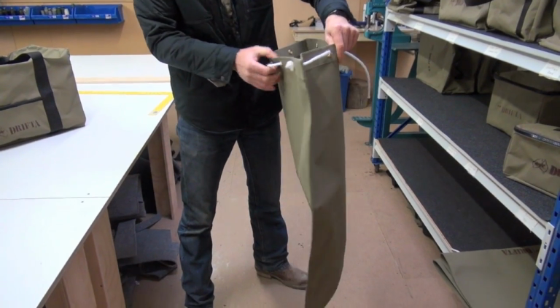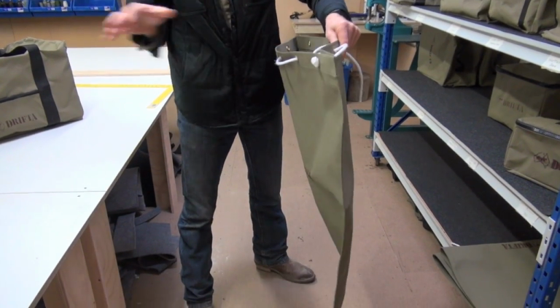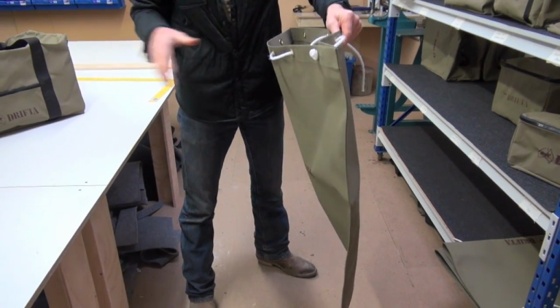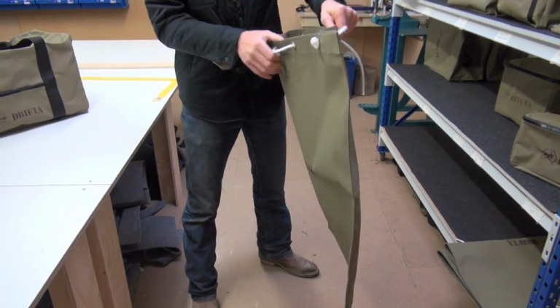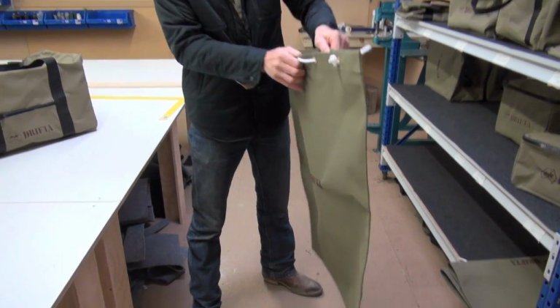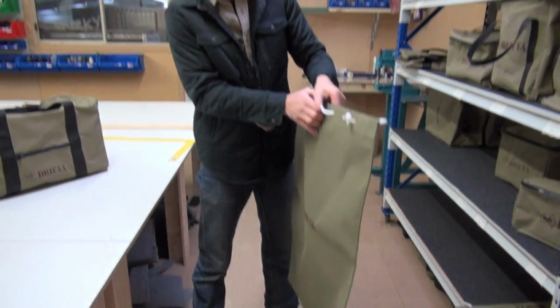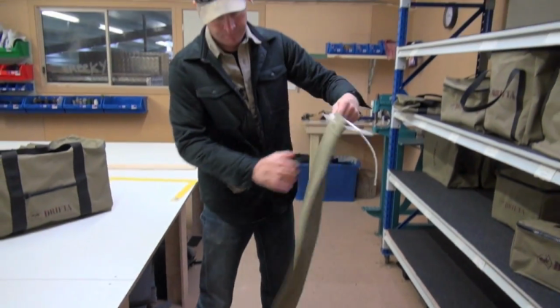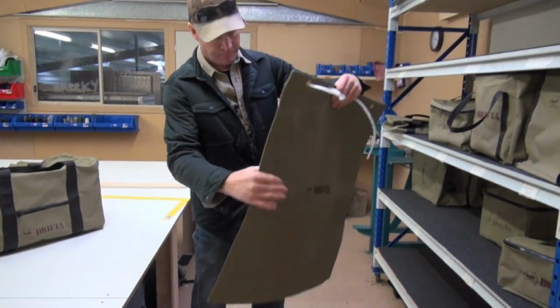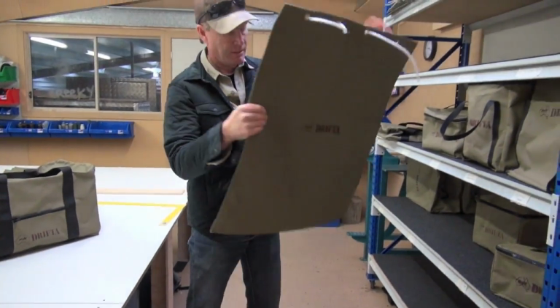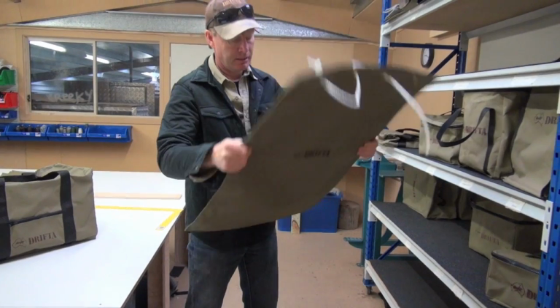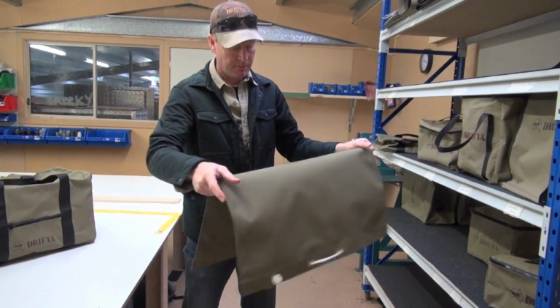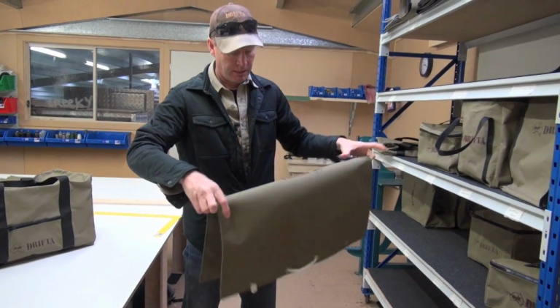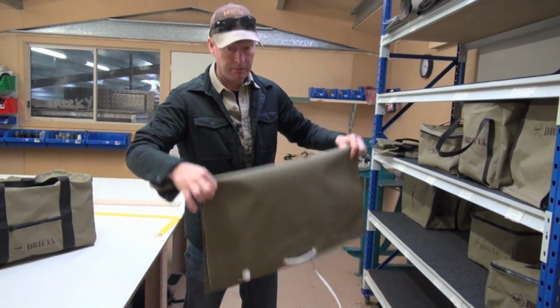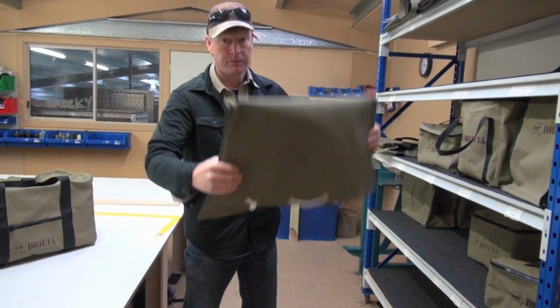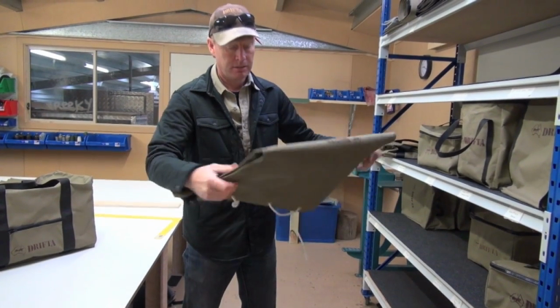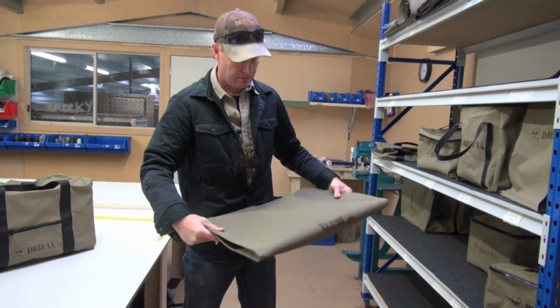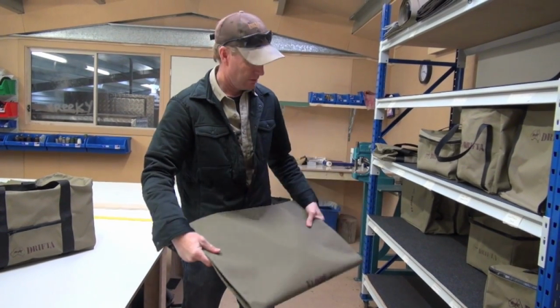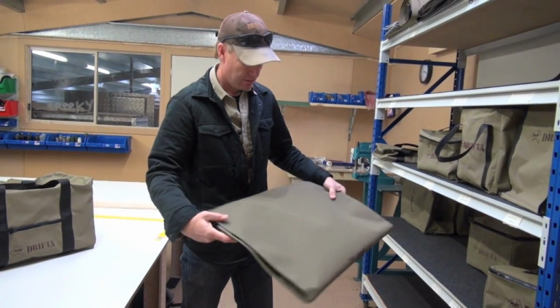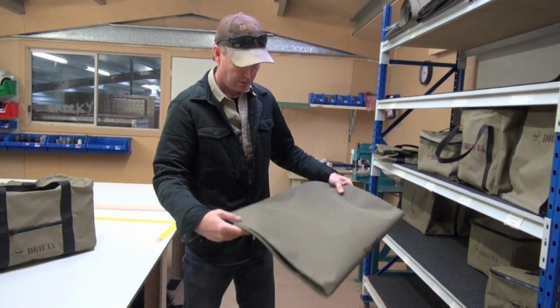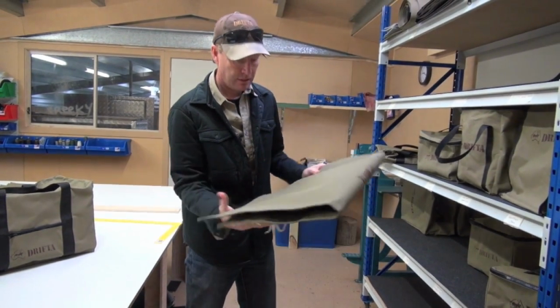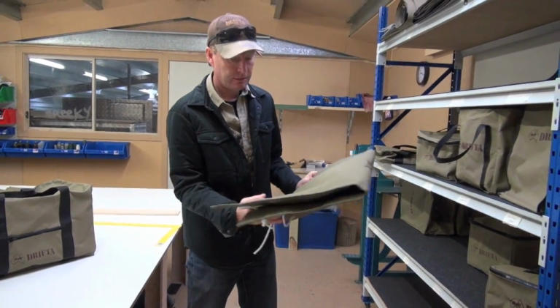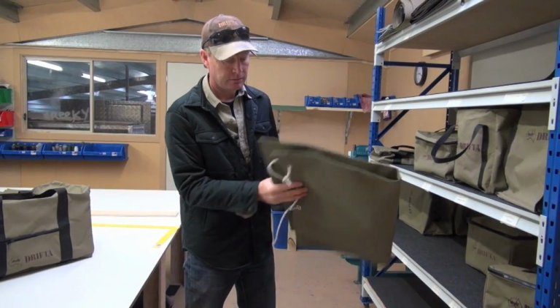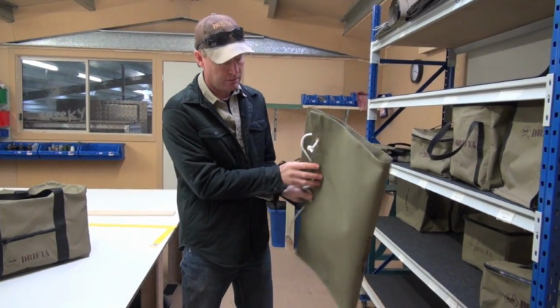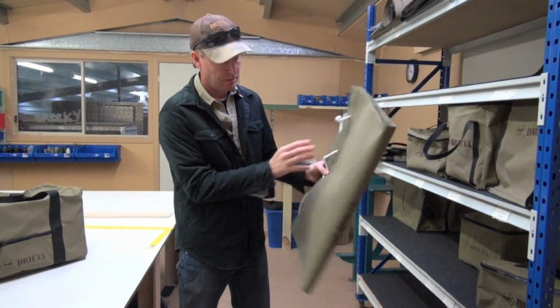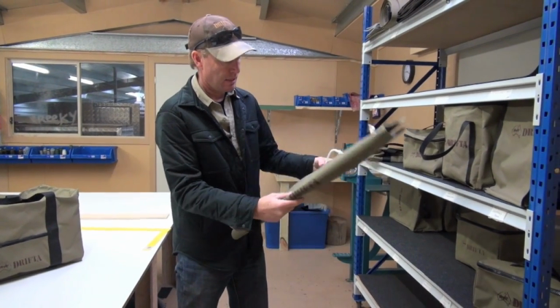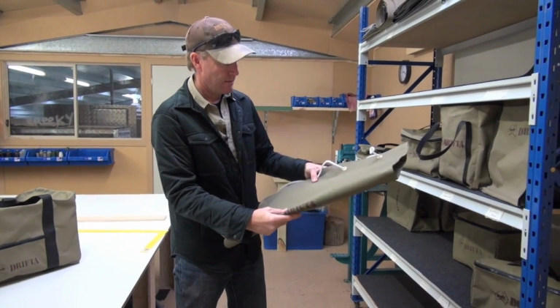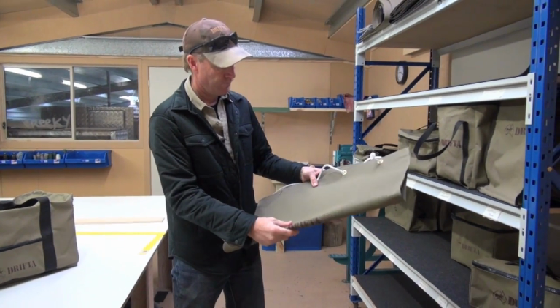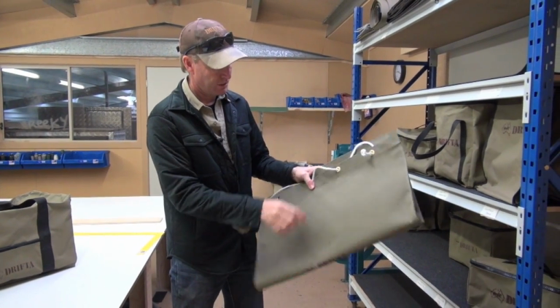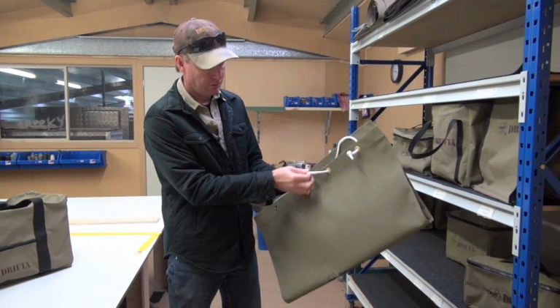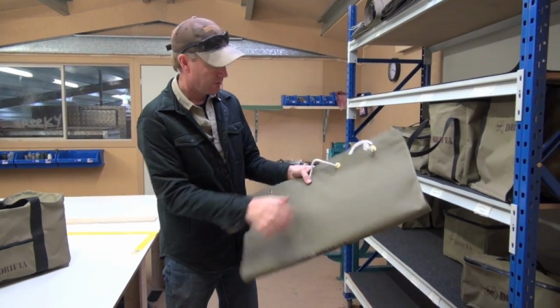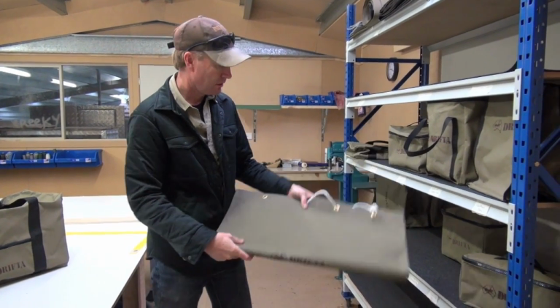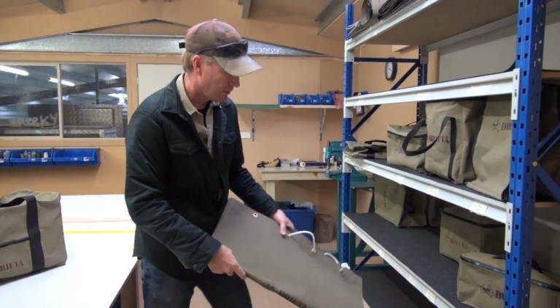All of this here is 8-ounce canvas, made down in Rutherford, in Newcastle. Just a little drawstring top on it.